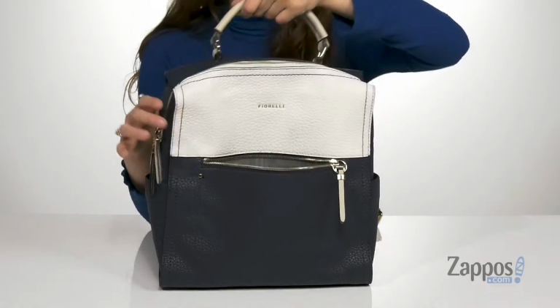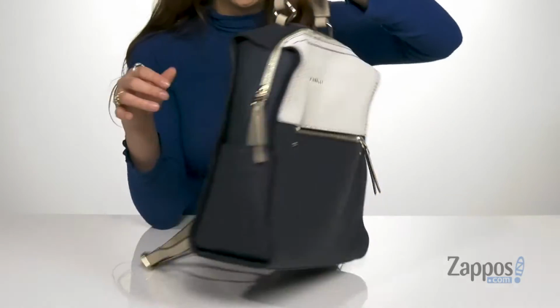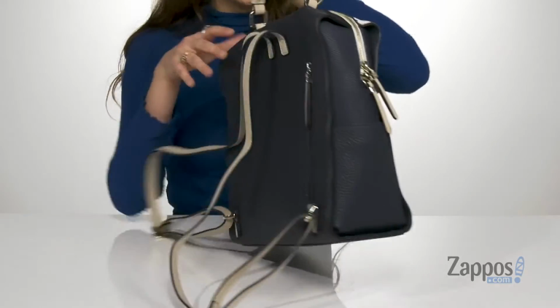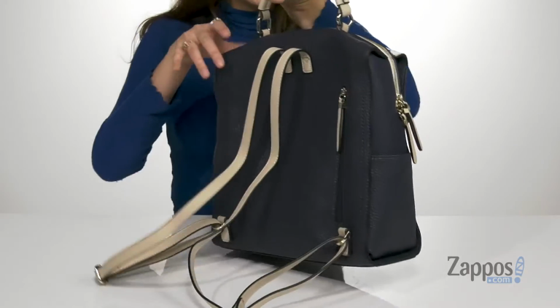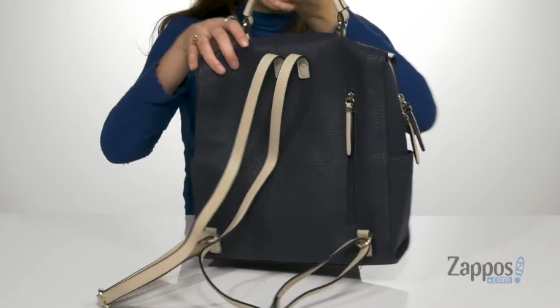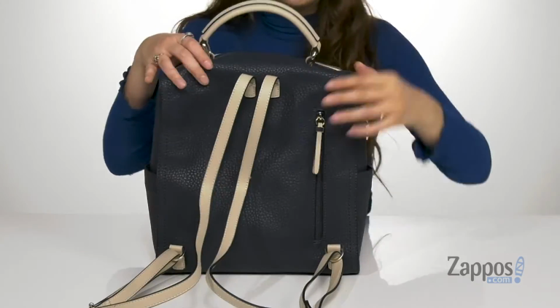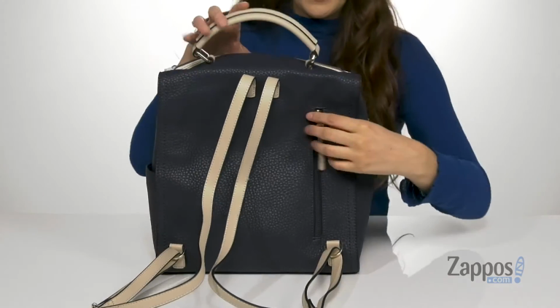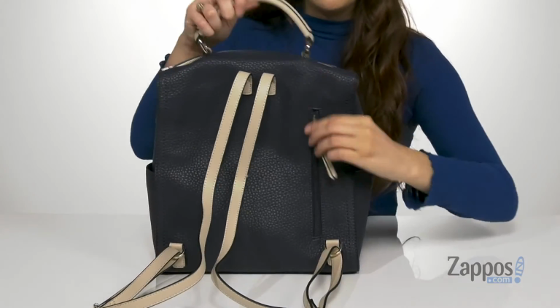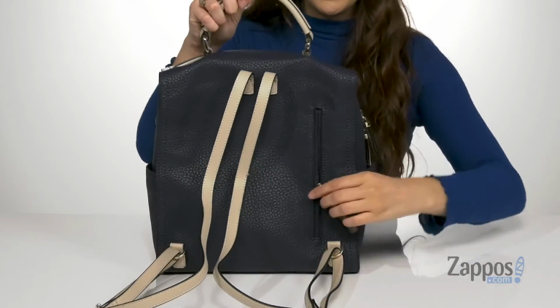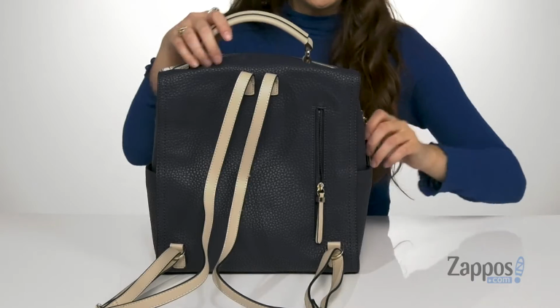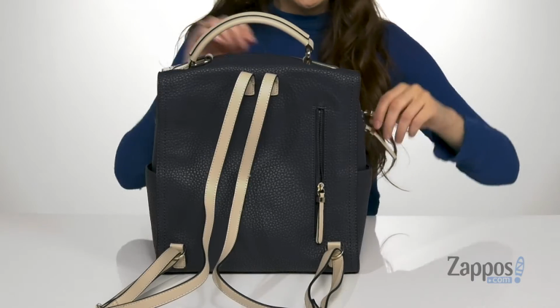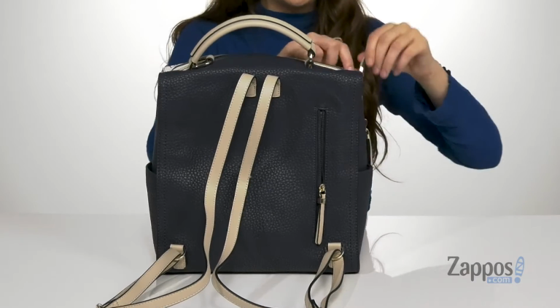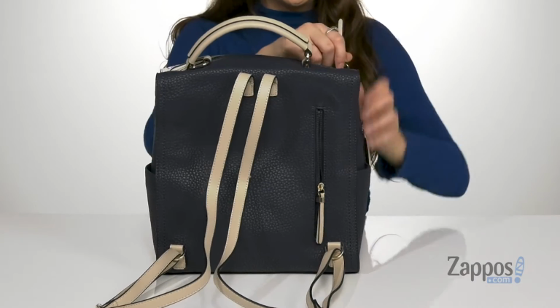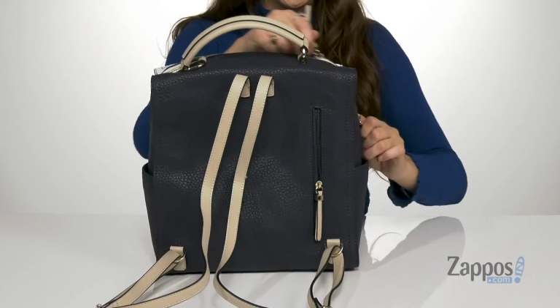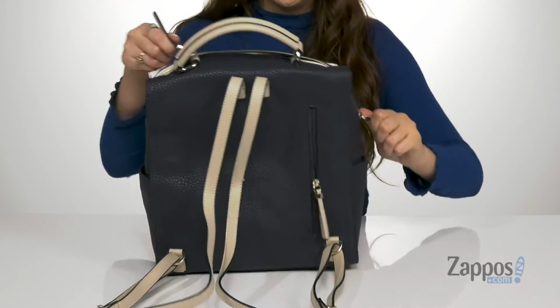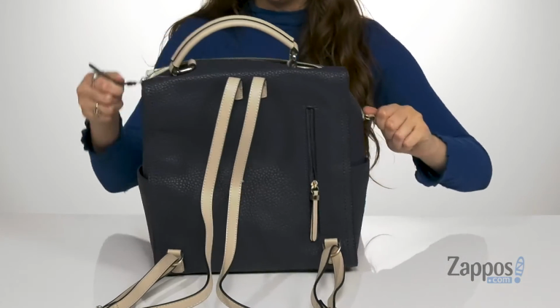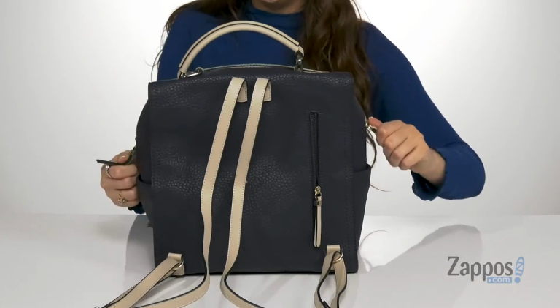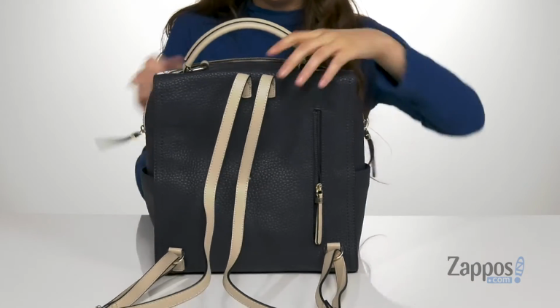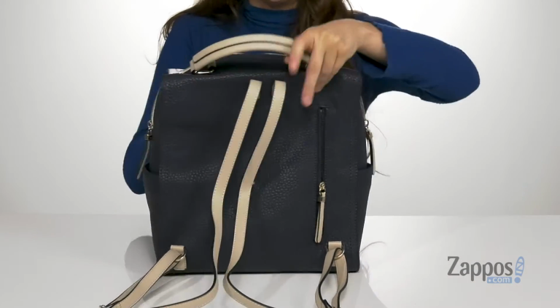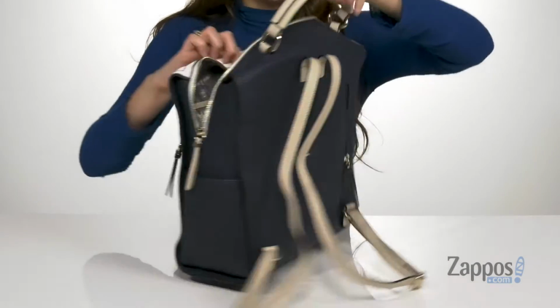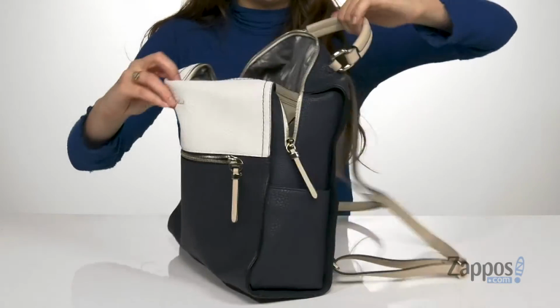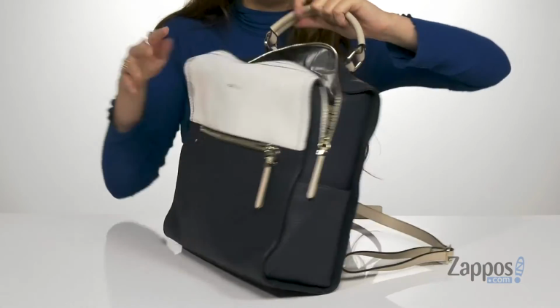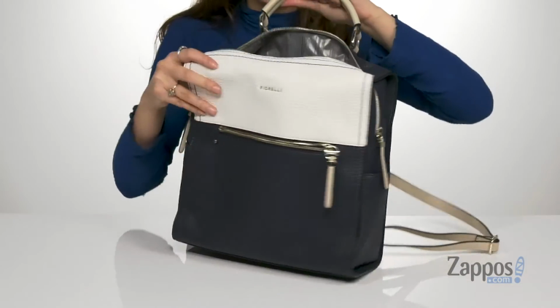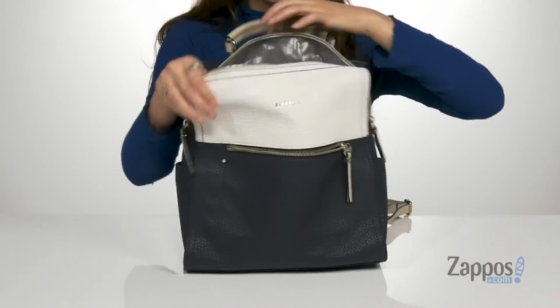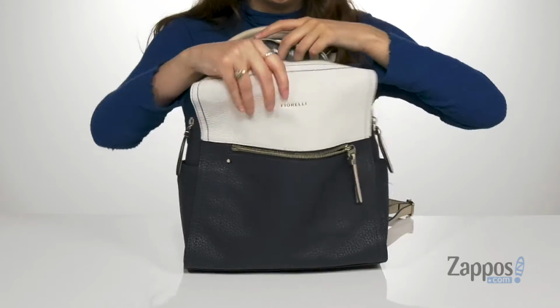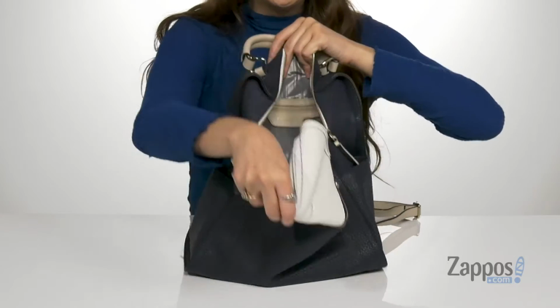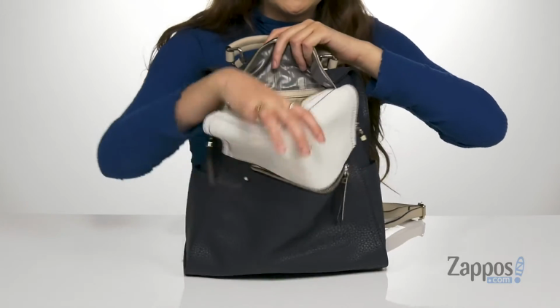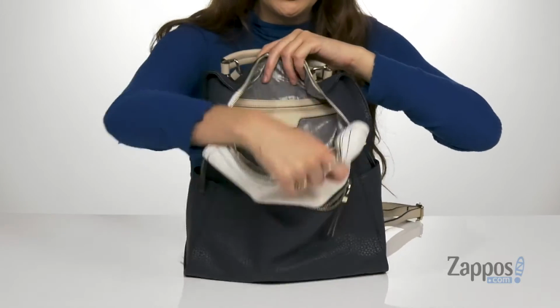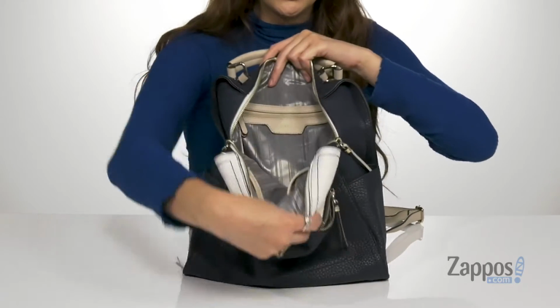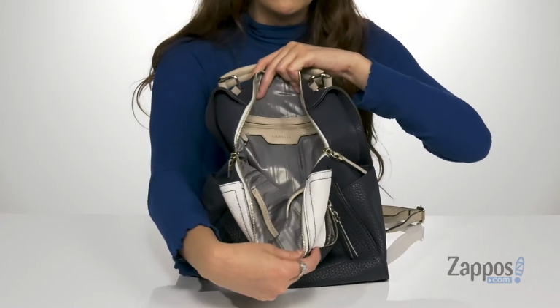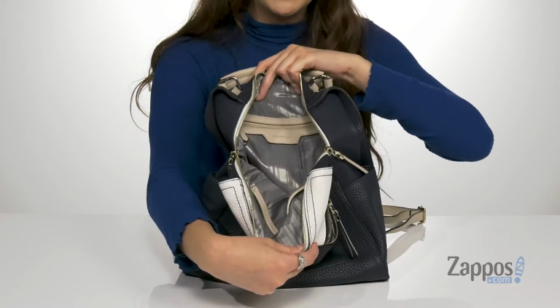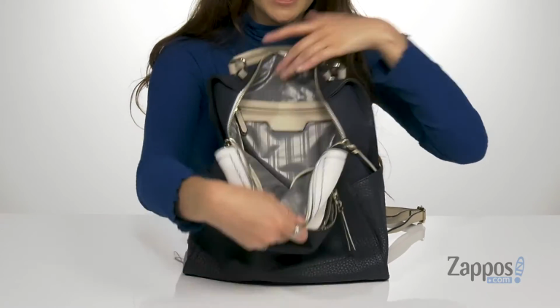There's another zip pocket at the back for plenty of storage. And then the center features two different zippers, which I think is very nice. It has this chic striped lining inside.